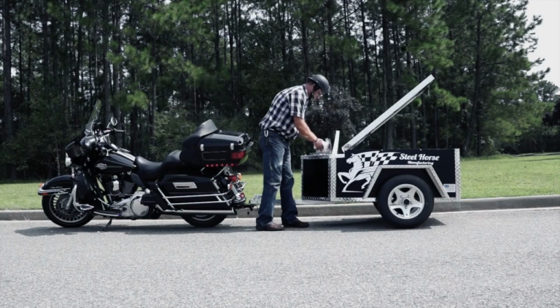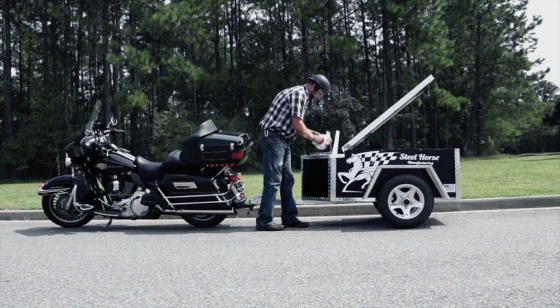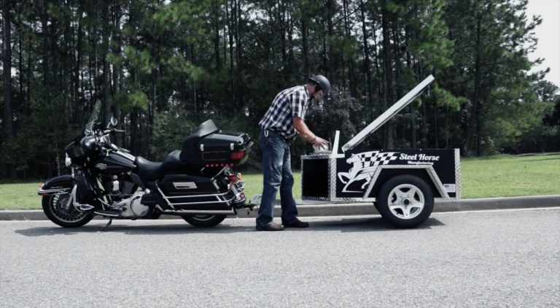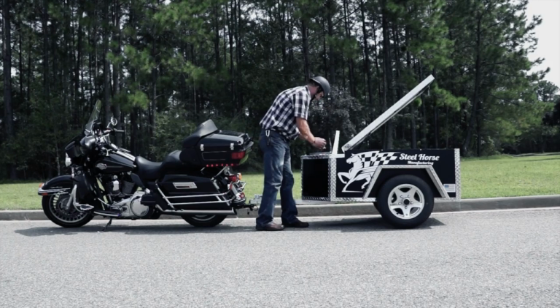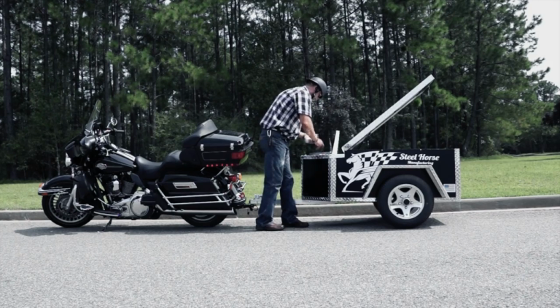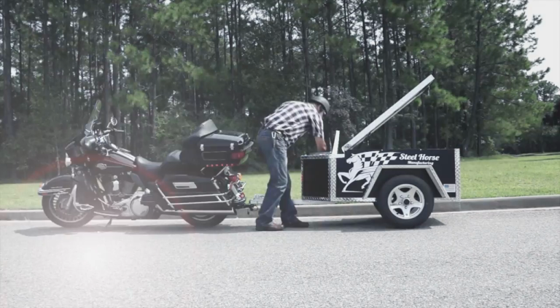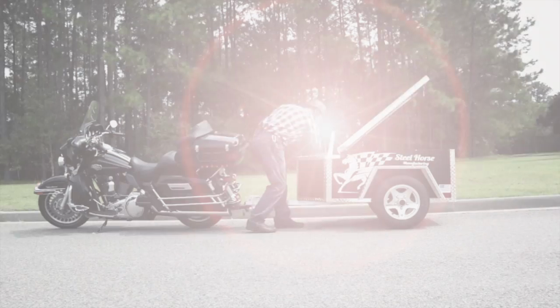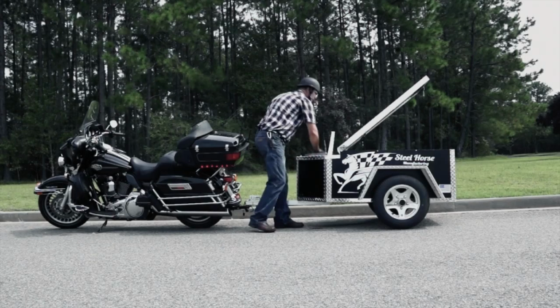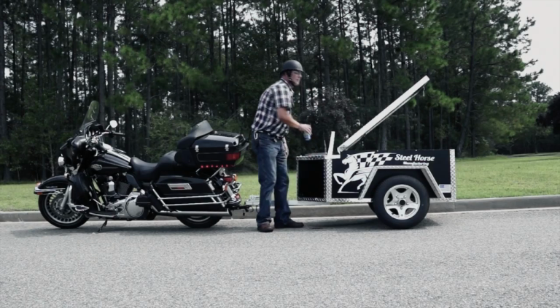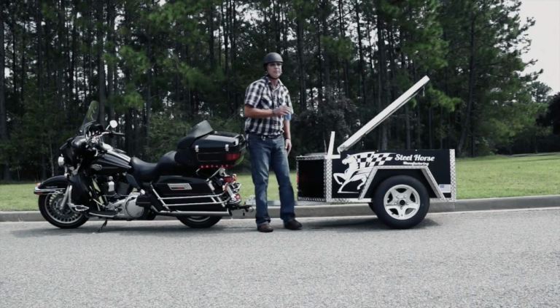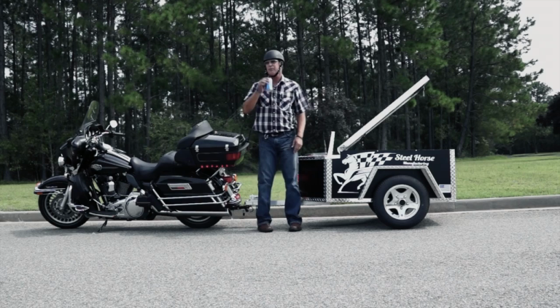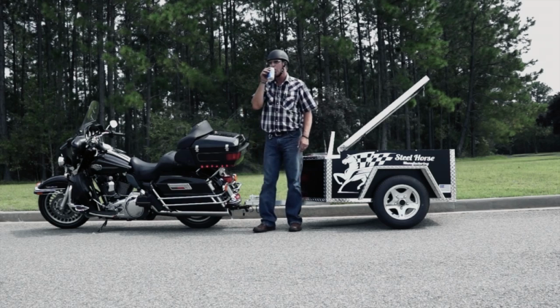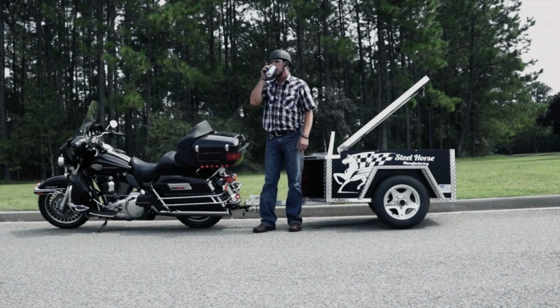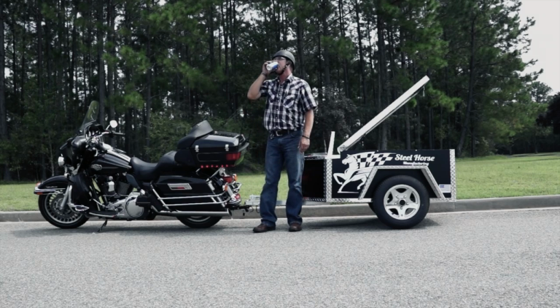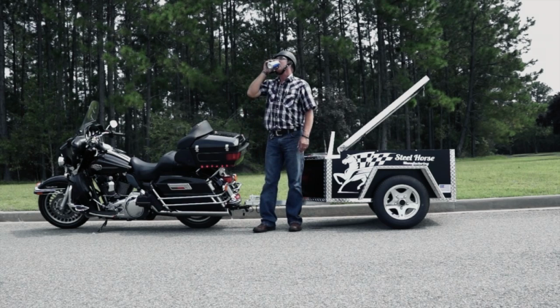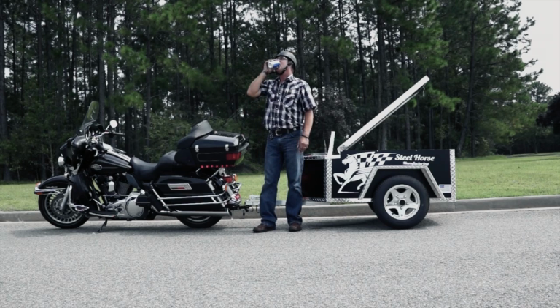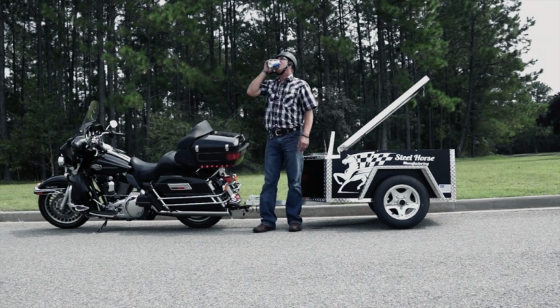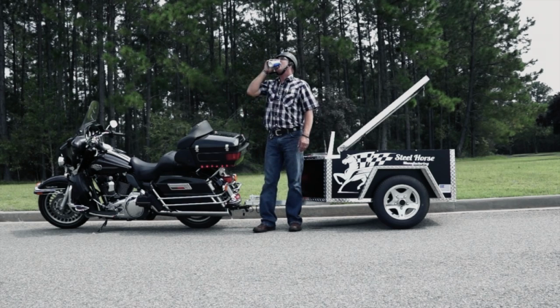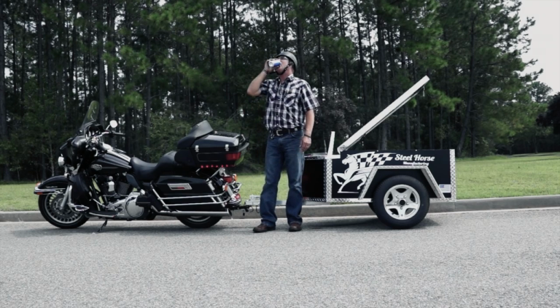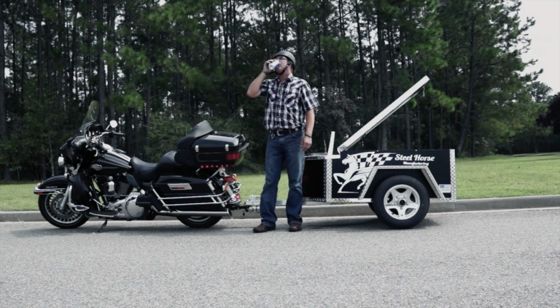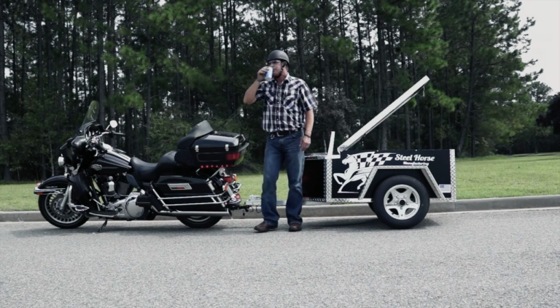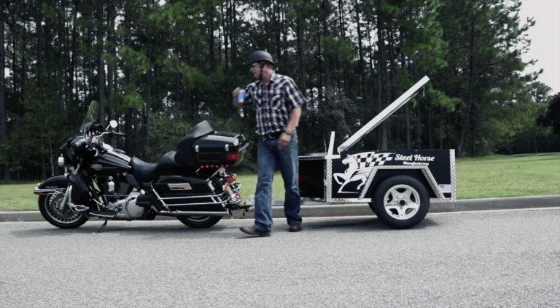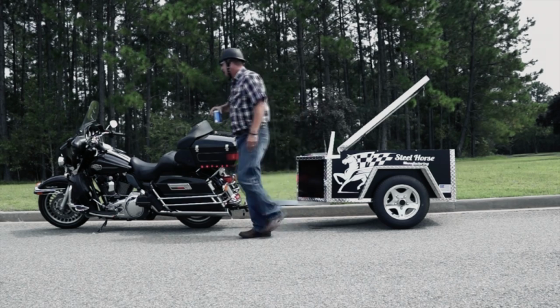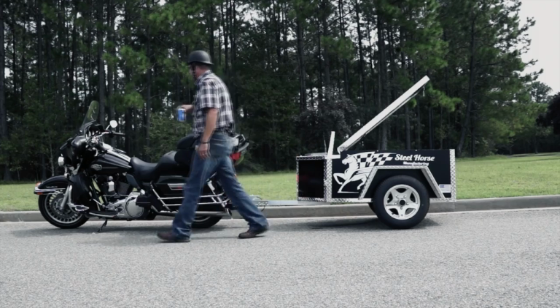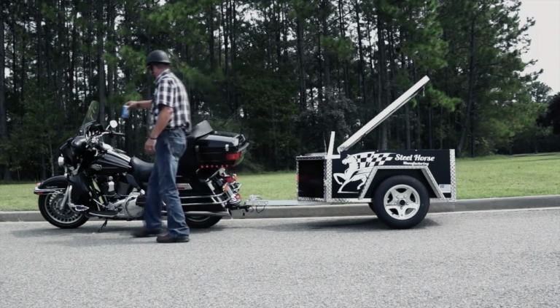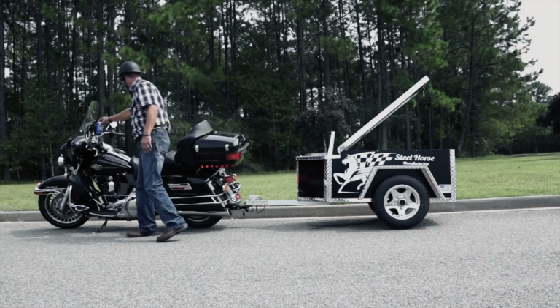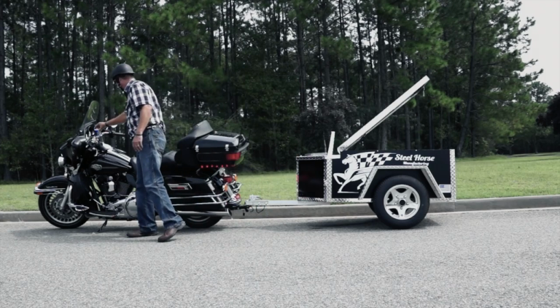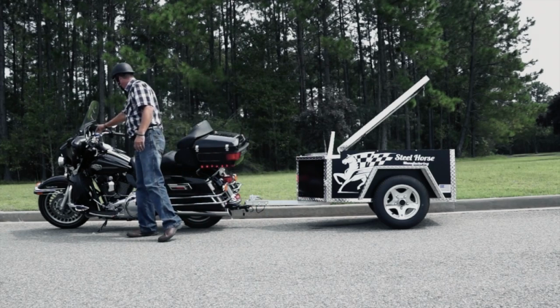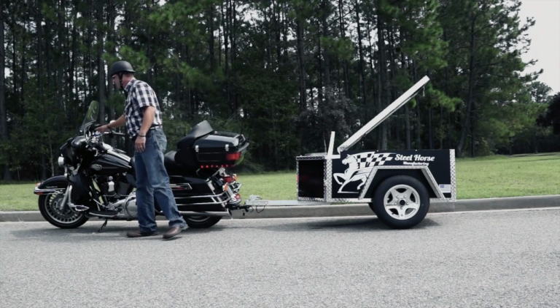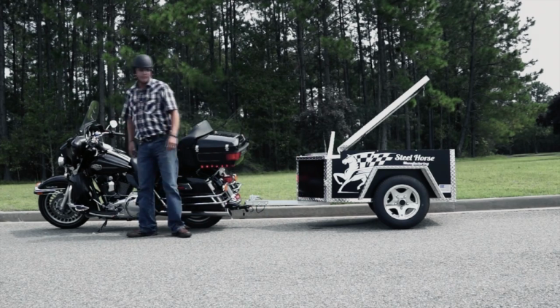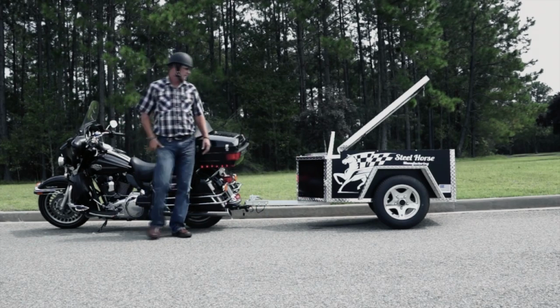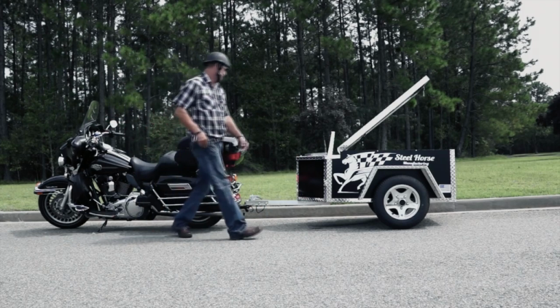Steel Horse Manufacturing is offering you the comfort of taking whatever you want with you in a pull-behind cargo trailer for your motorcycle travels. Our product is safe and tested, adding security to your belongings and your next ride.